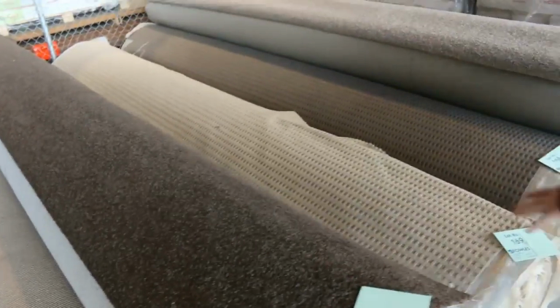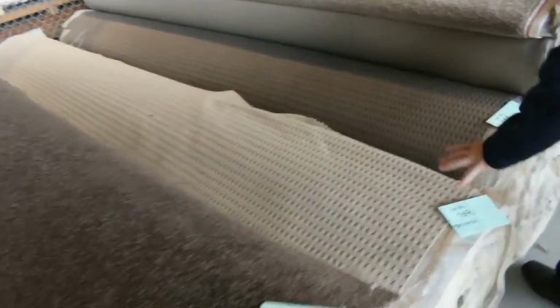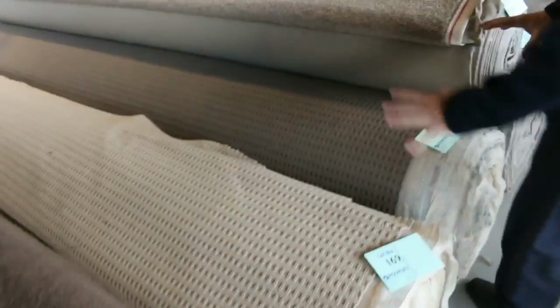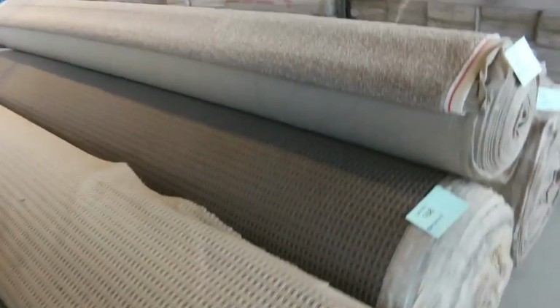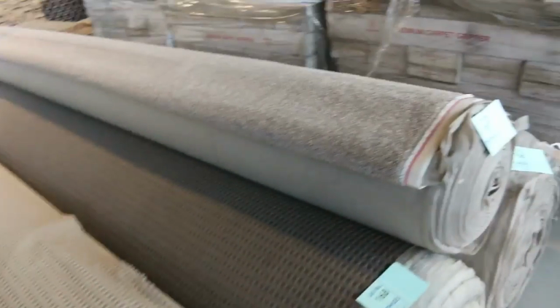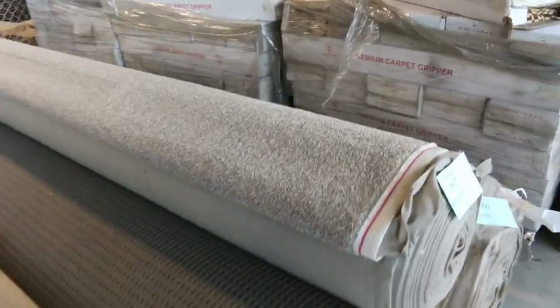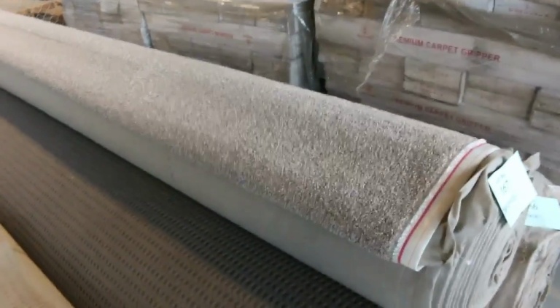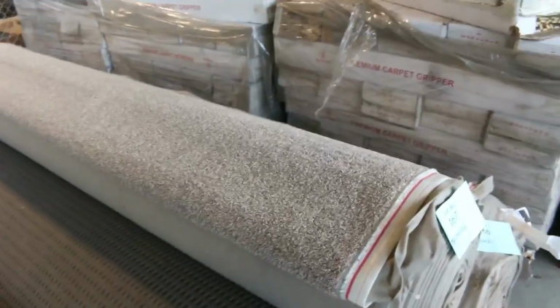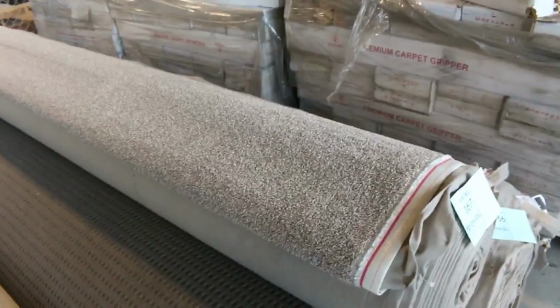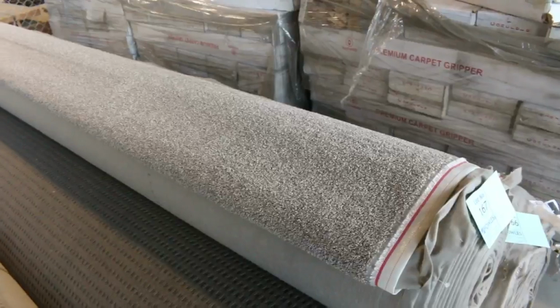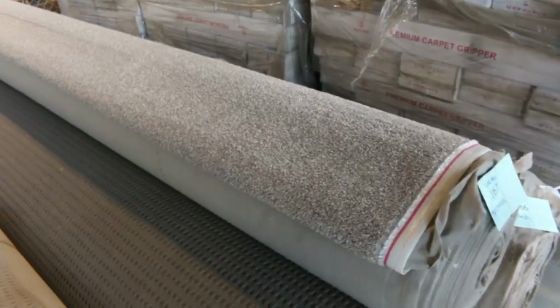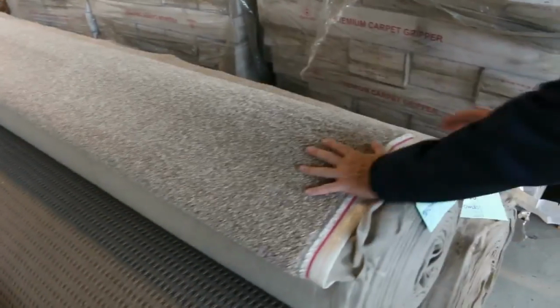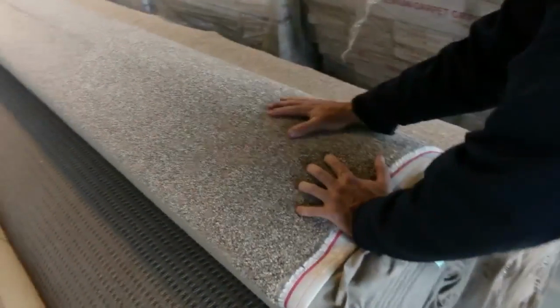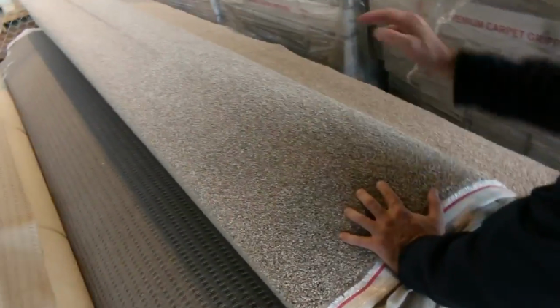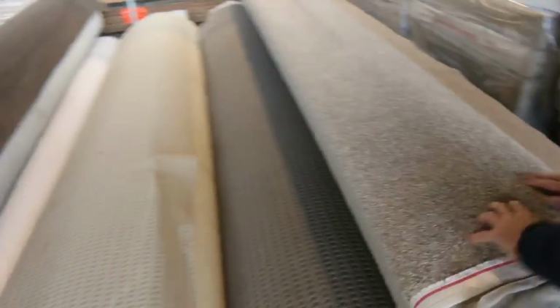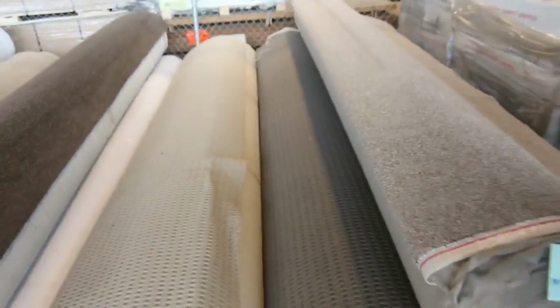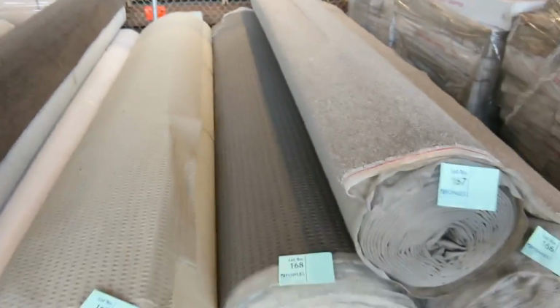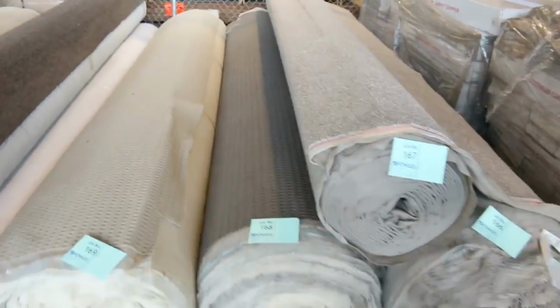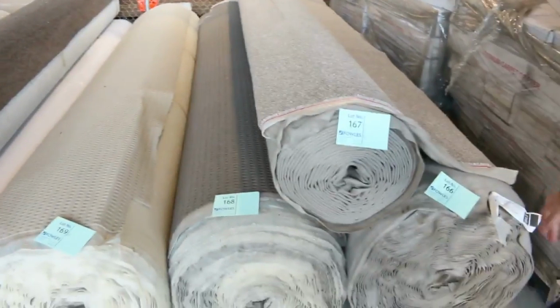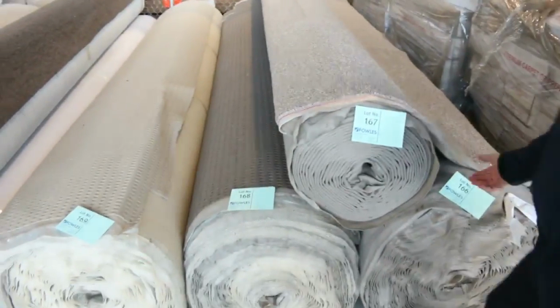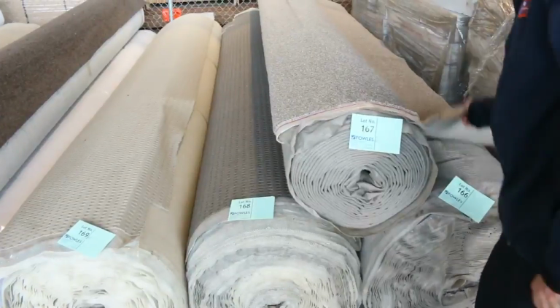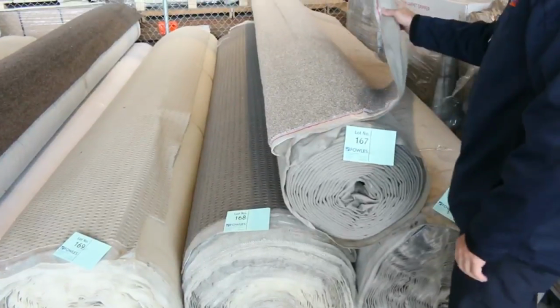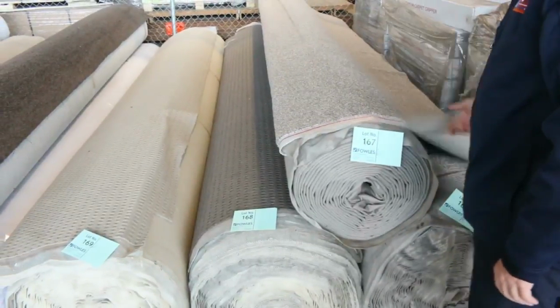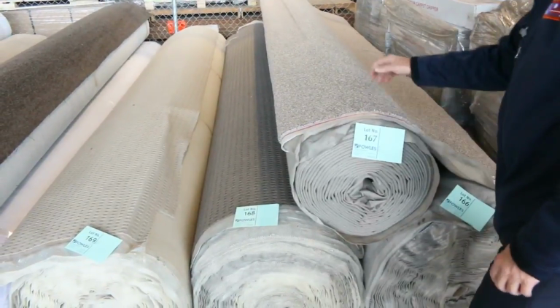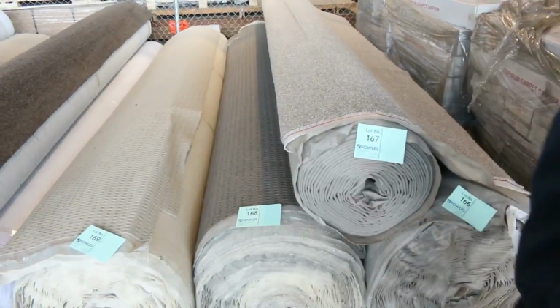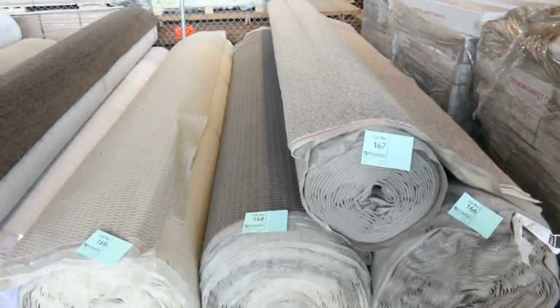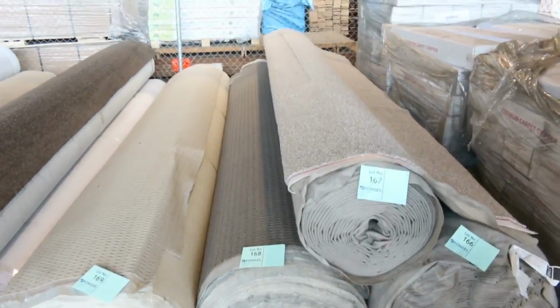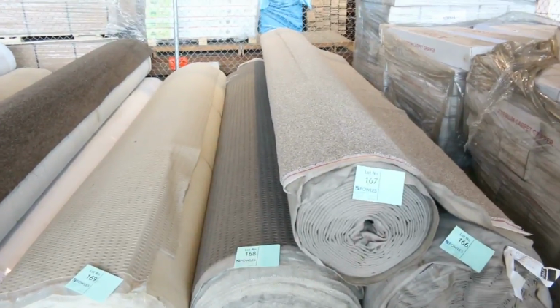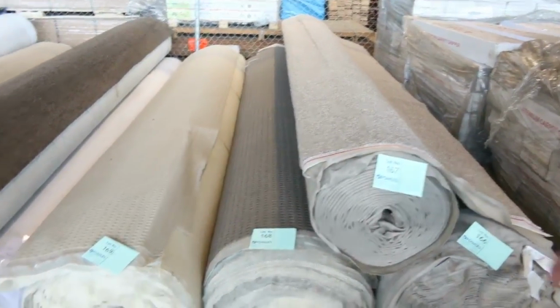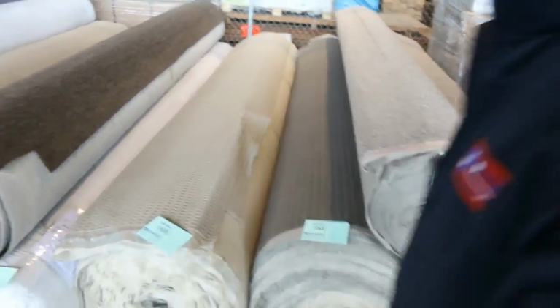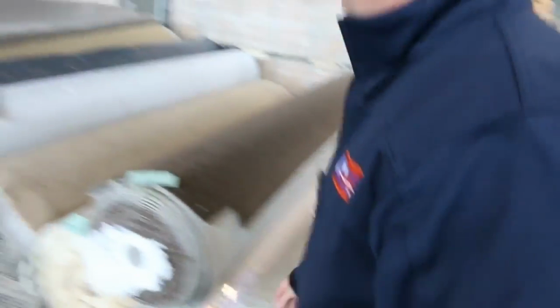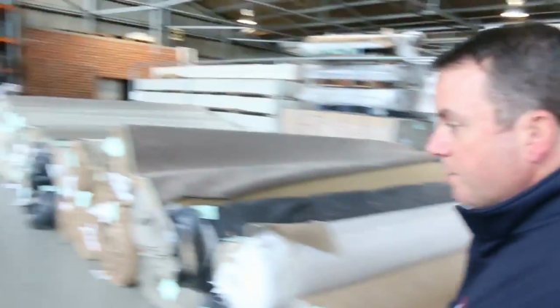Loop piles again, good roll sizes here — house-lot sizes plus. Lot 166 and 167 are the same. Good metres there — a 50 metre and that one looks like around about 20 metres, so around 70 metres there if you need that sort of metreage. Good metreage on the twist piles.